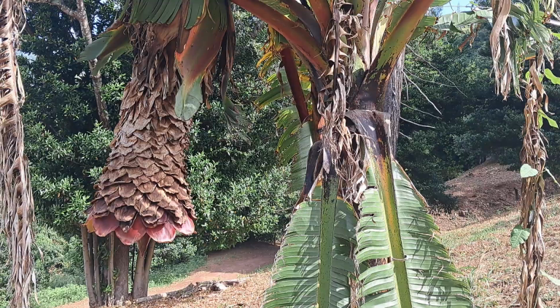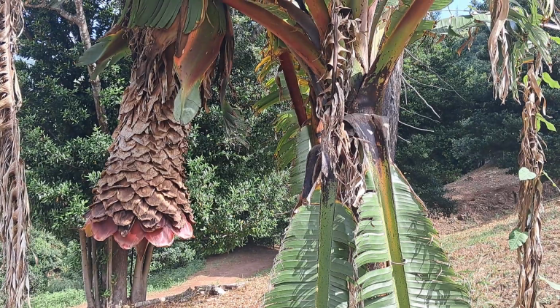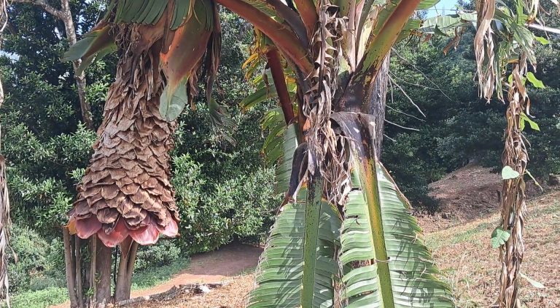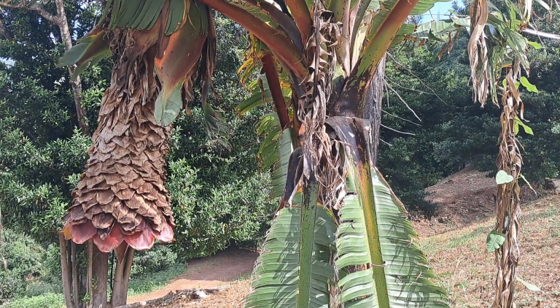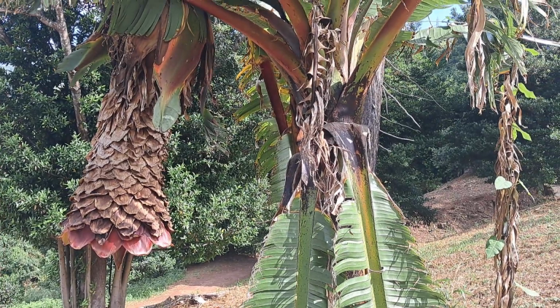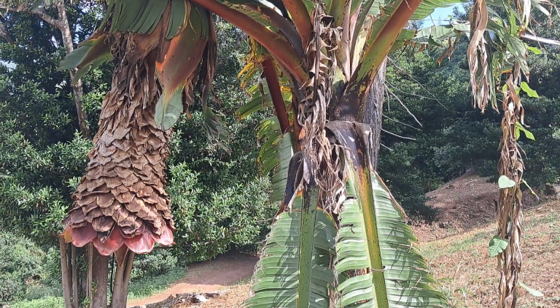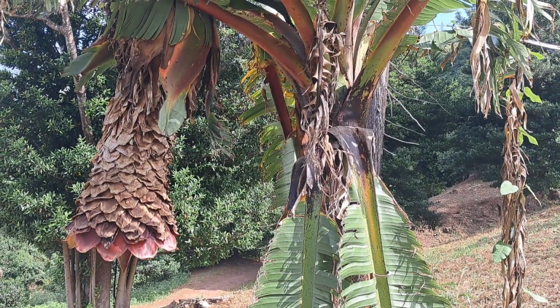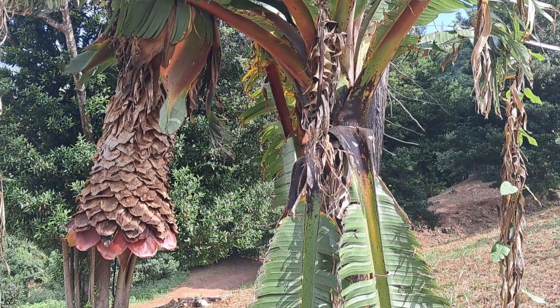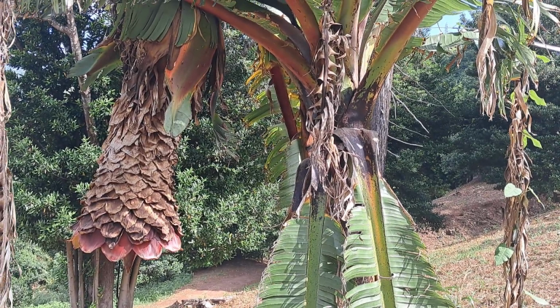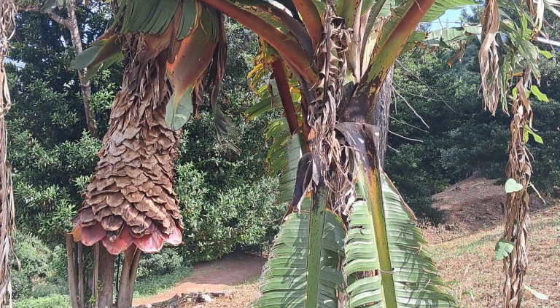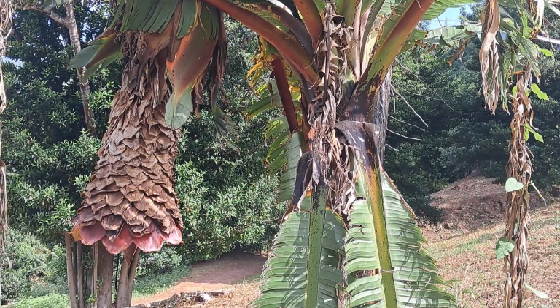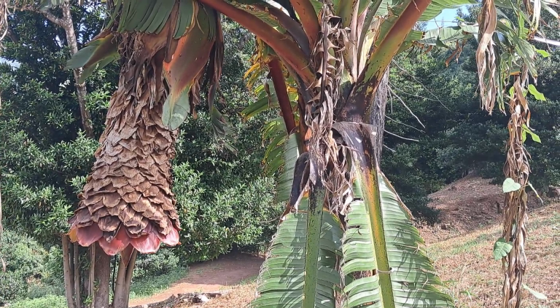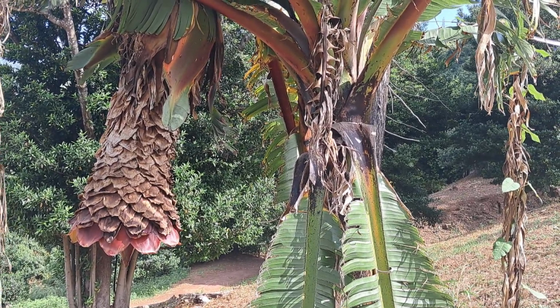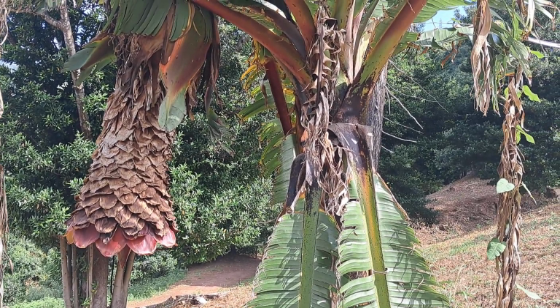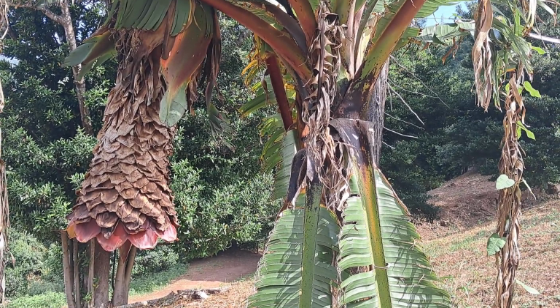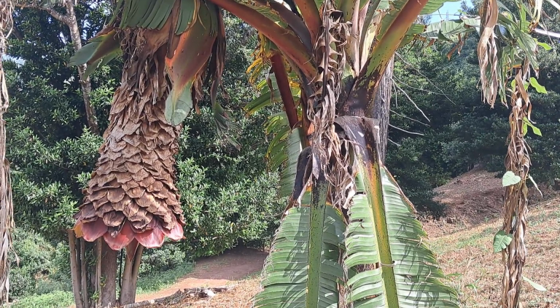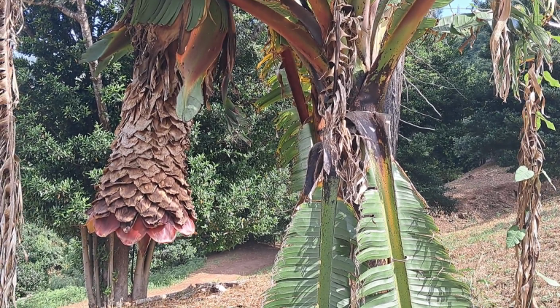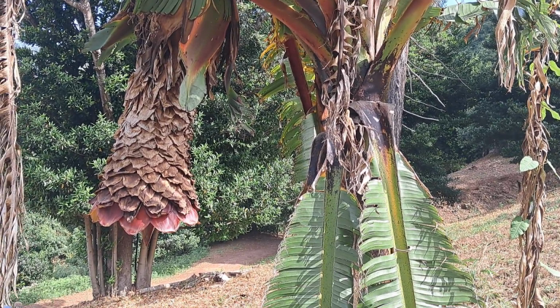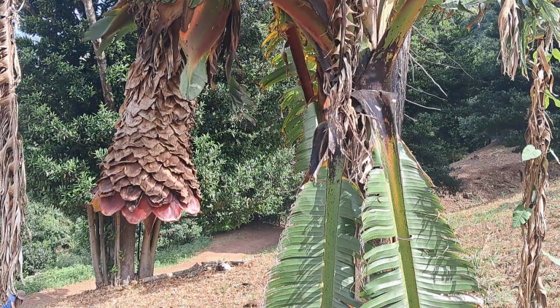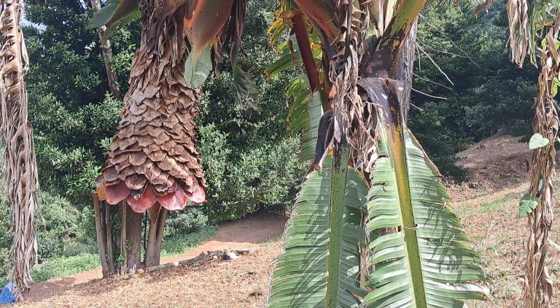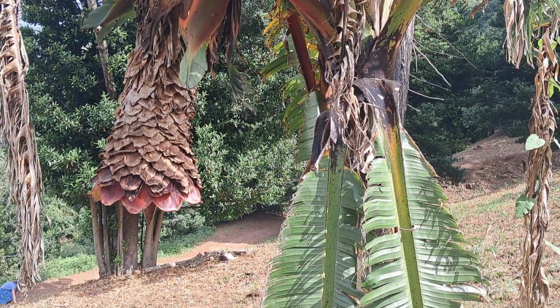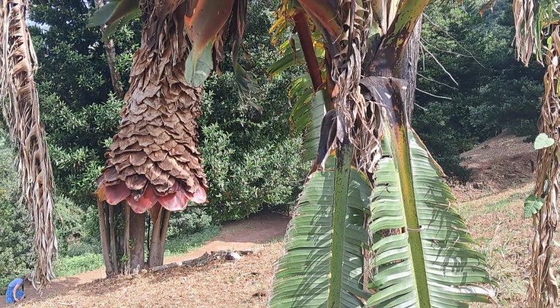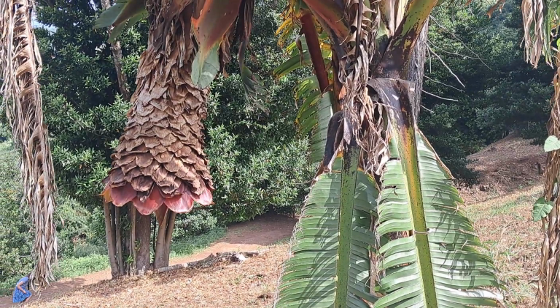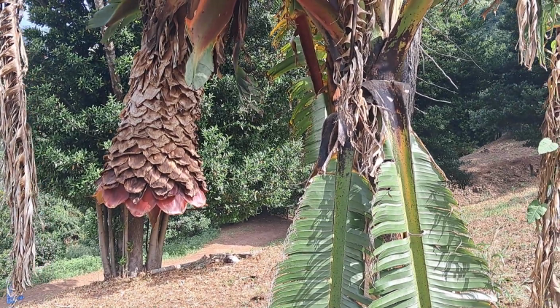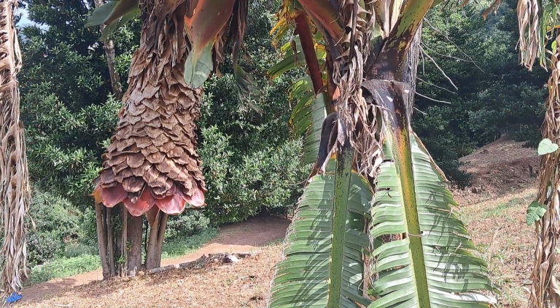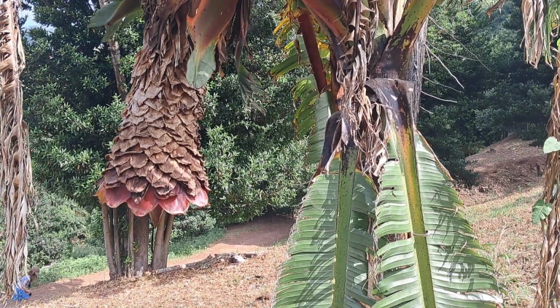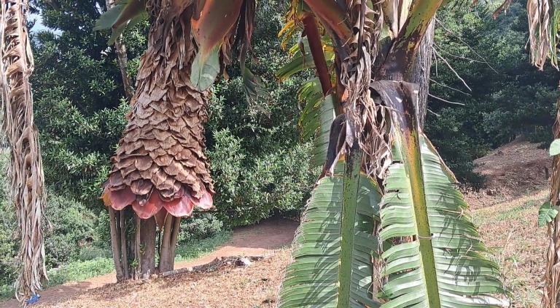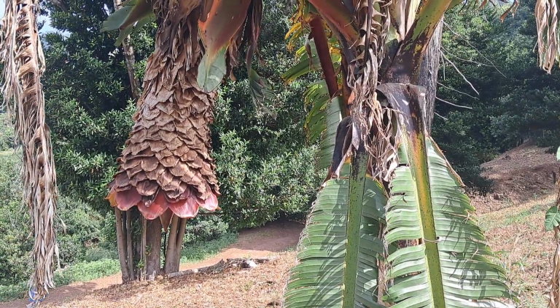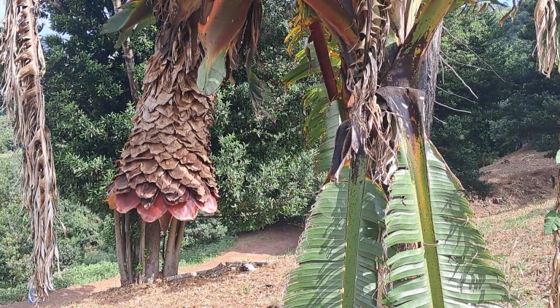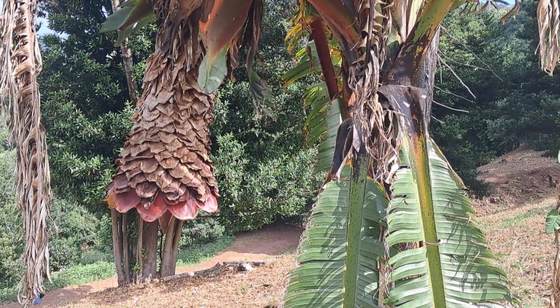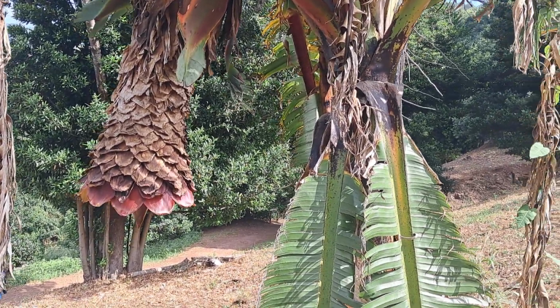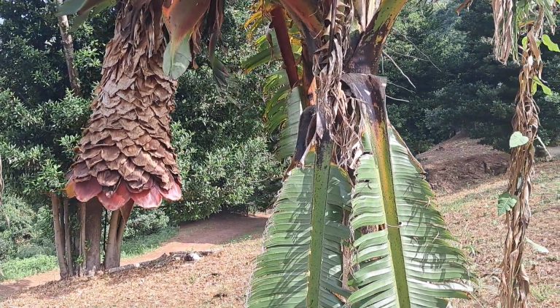This Onset ventricossum banana is flowering — huge flower there. It doesn't have any edible bananas at all. It's just a banana relative rather than a true banana.